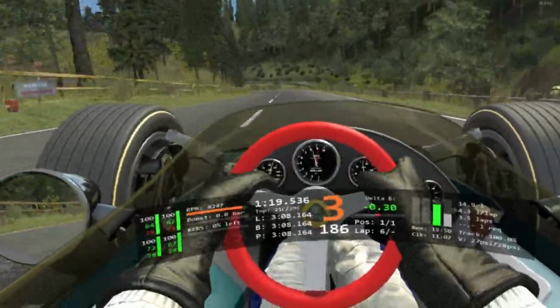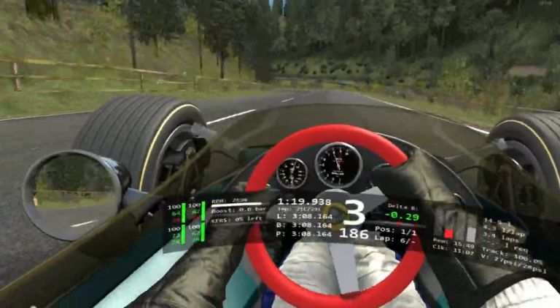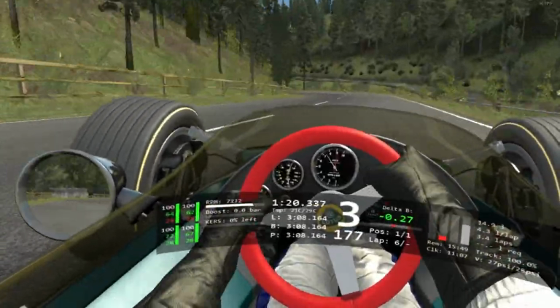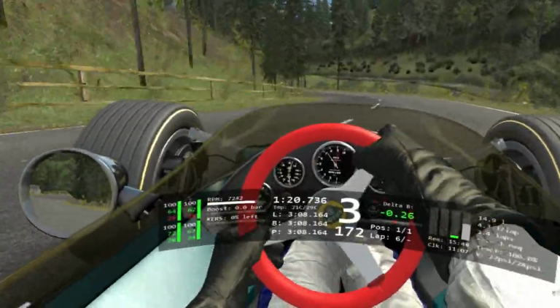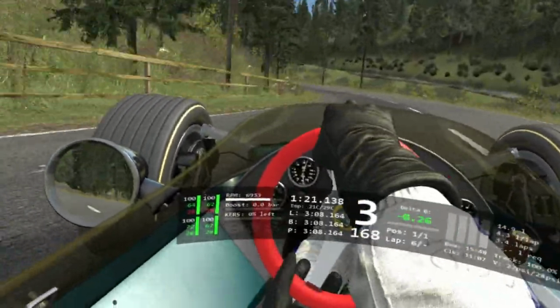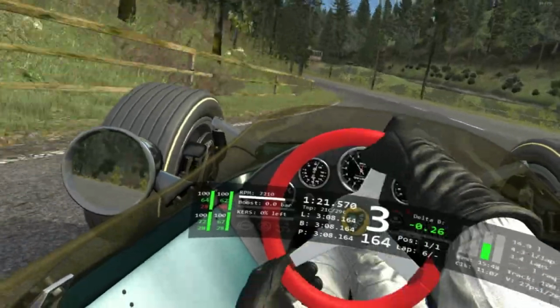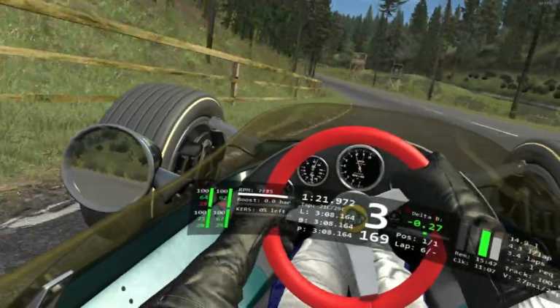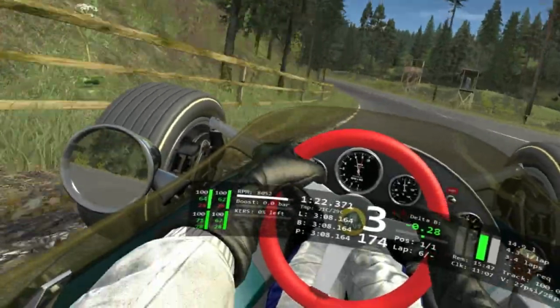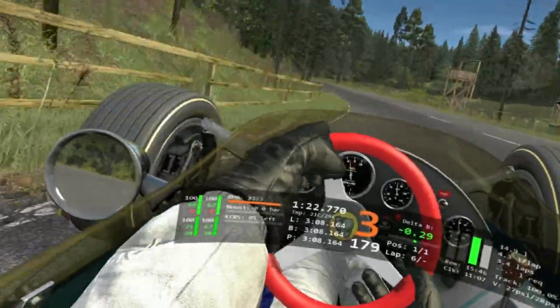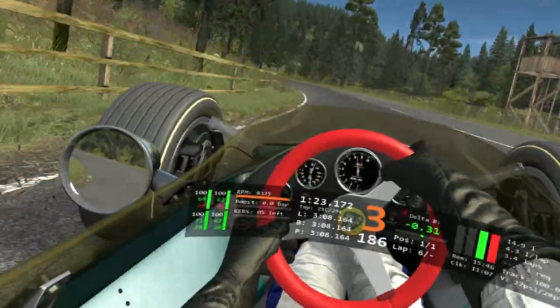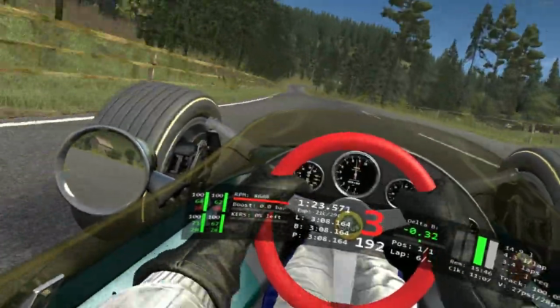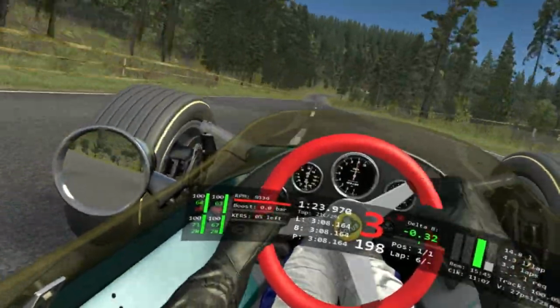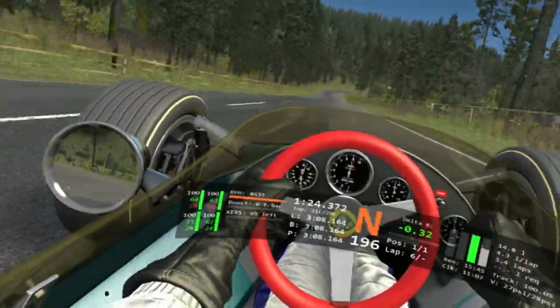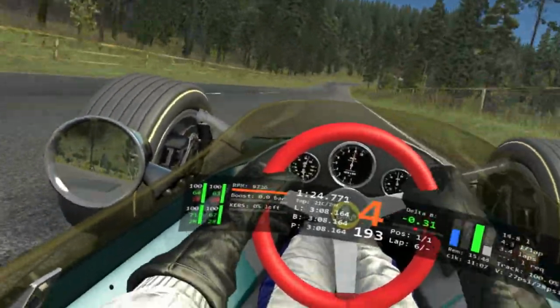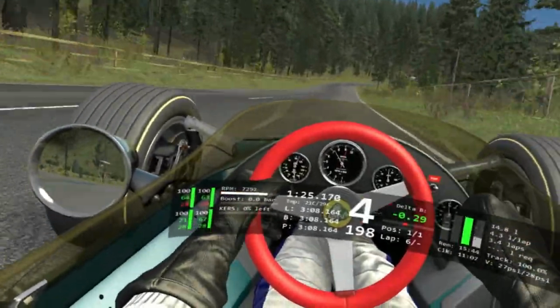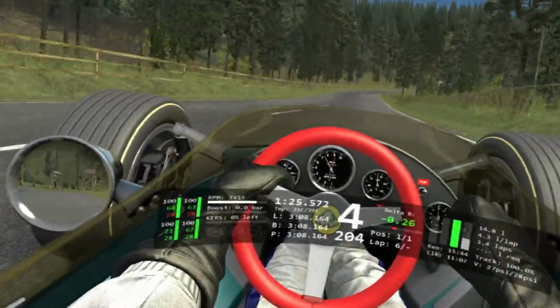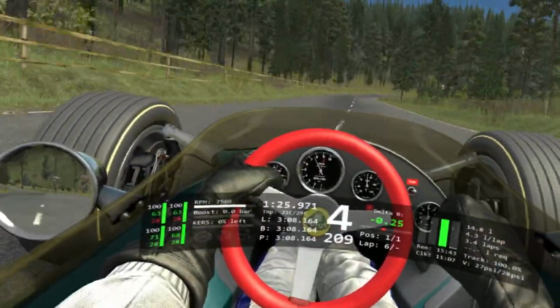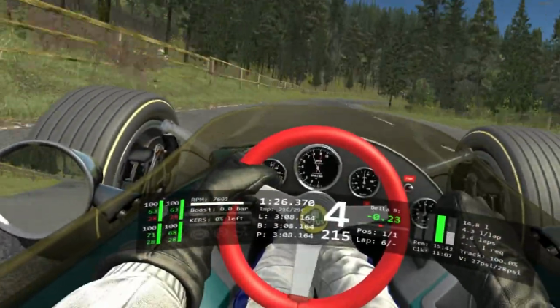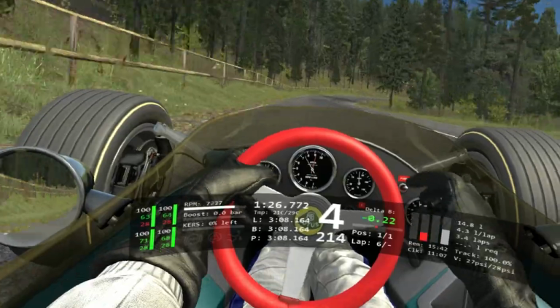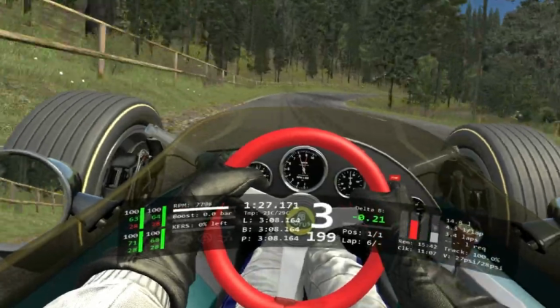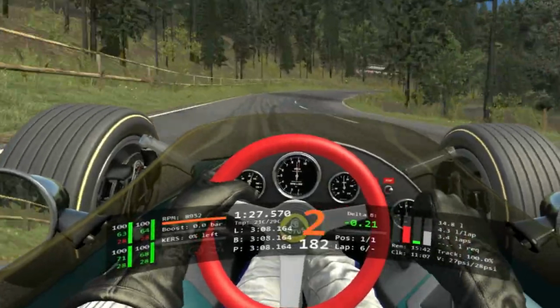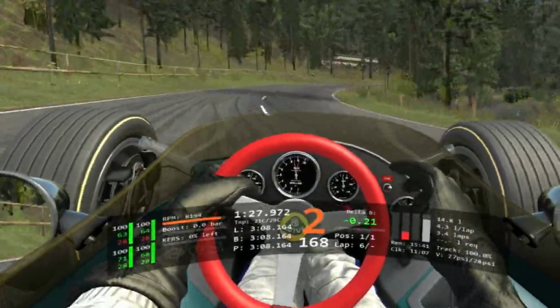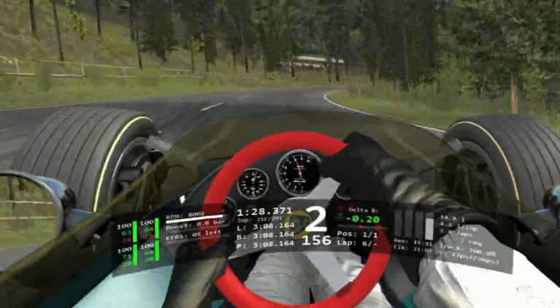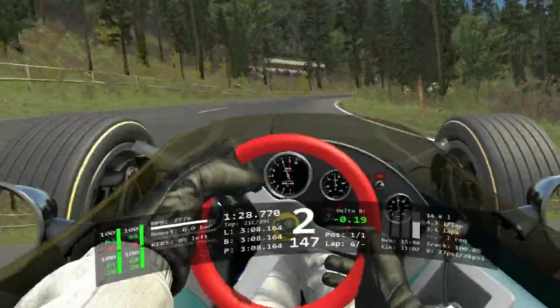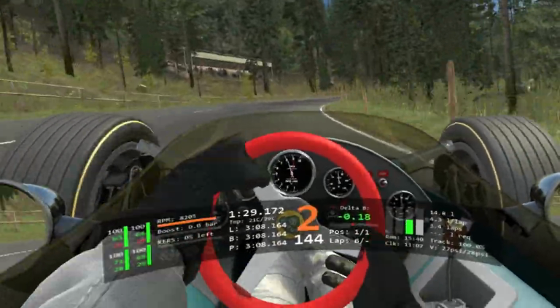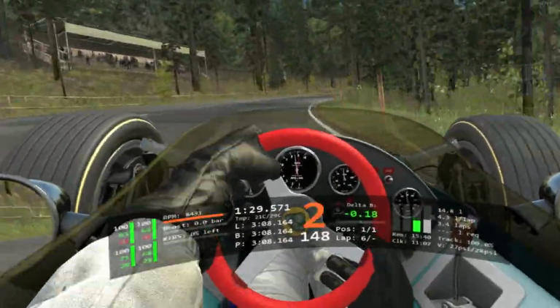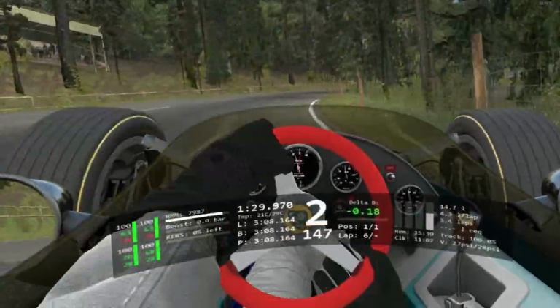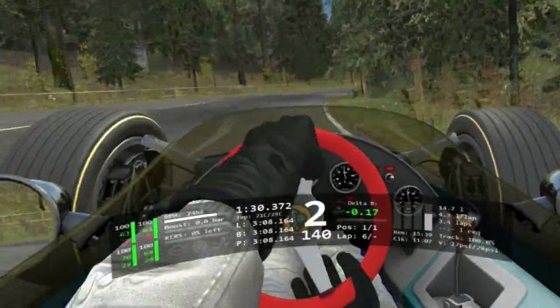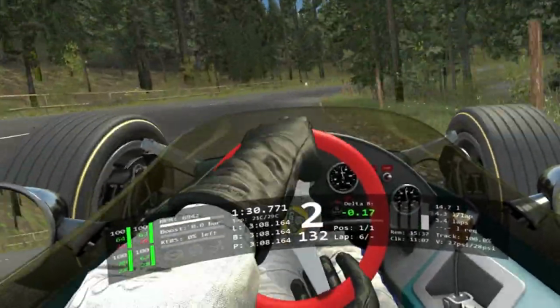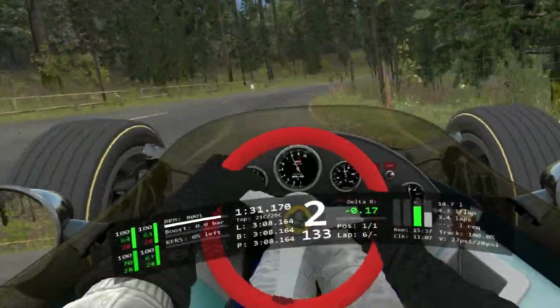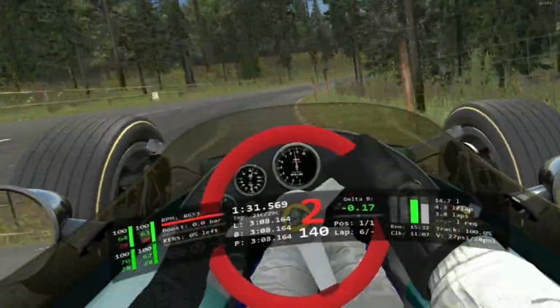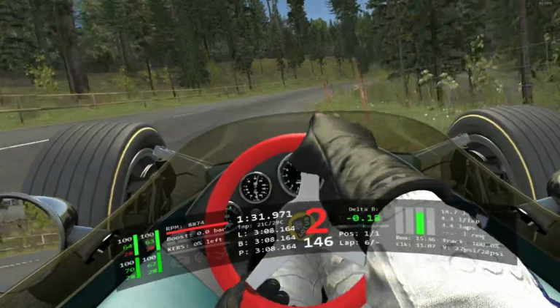And then left into the hairpin, picking up throttle when the nose of the car is pointed at the flagman's towers on the outside edge of the corner. Staying in 2nd nice and tight here, picking up throttle when you get to the darker trees.